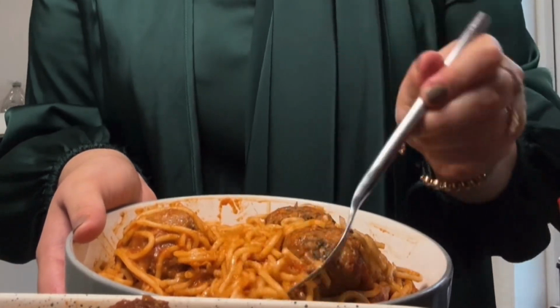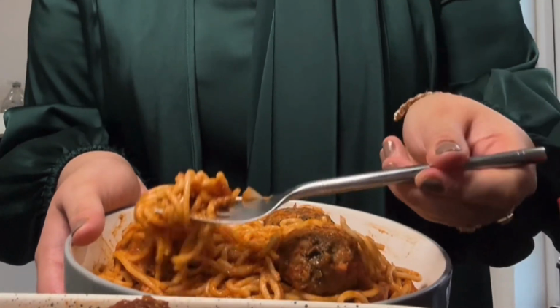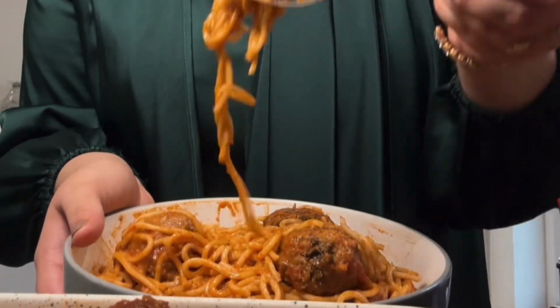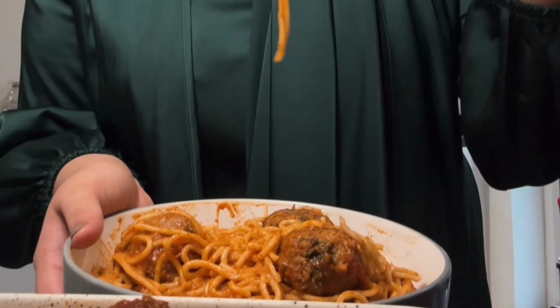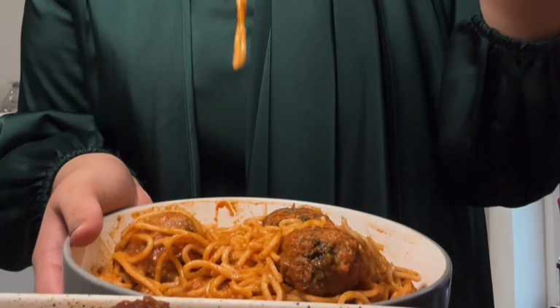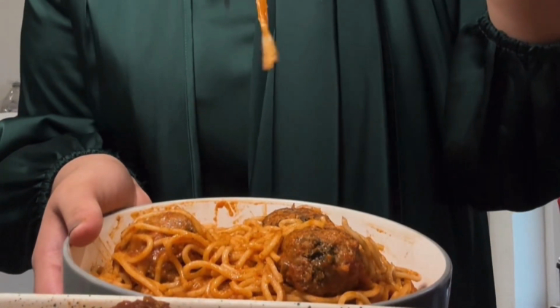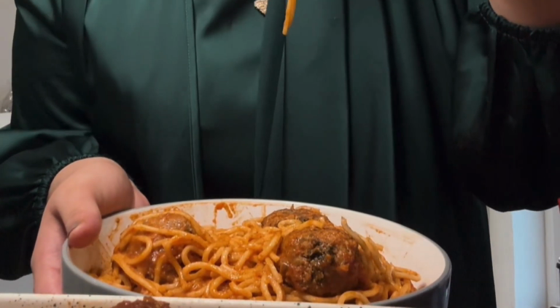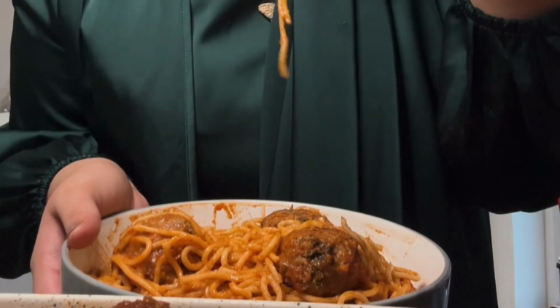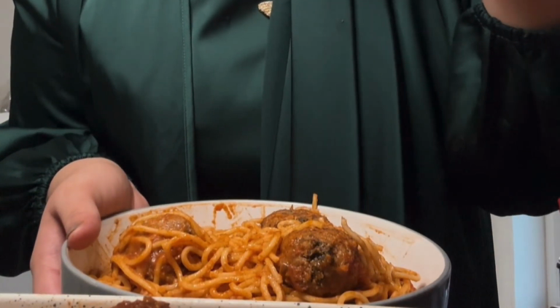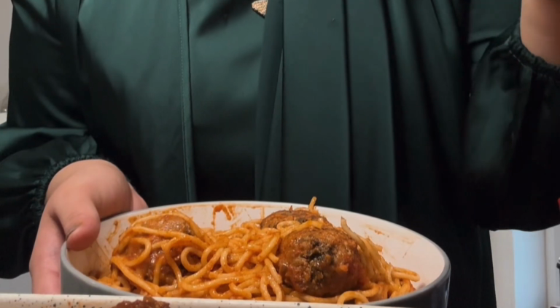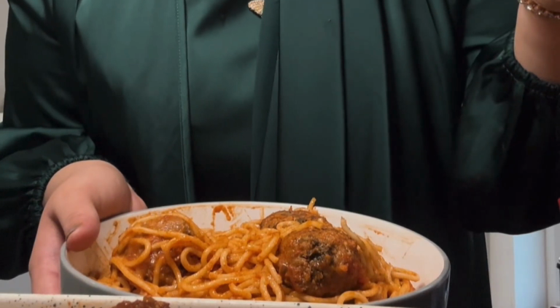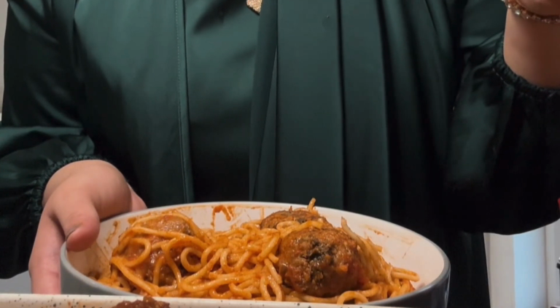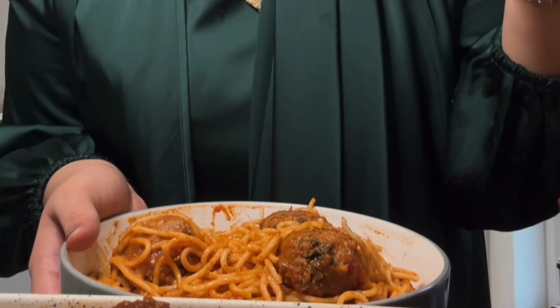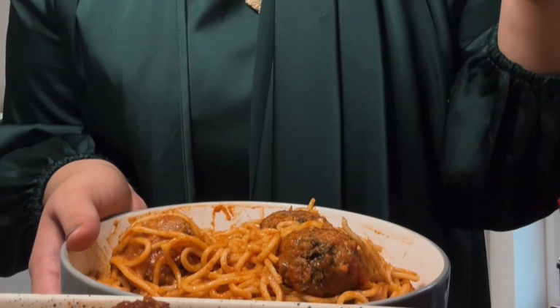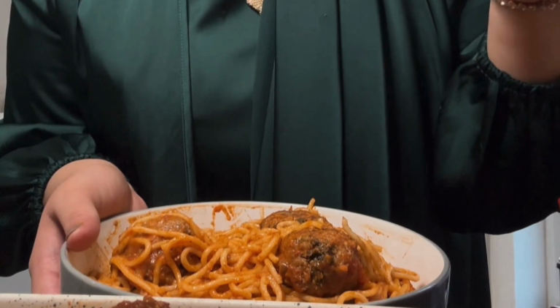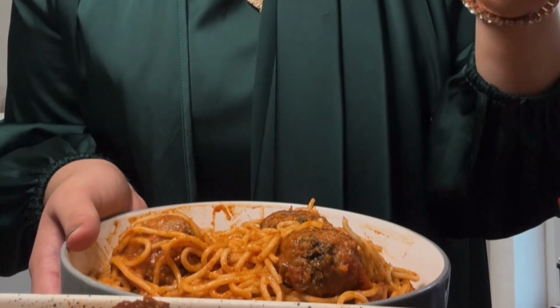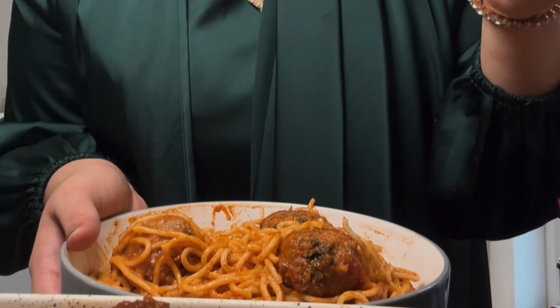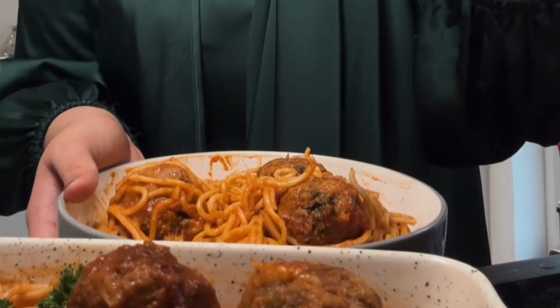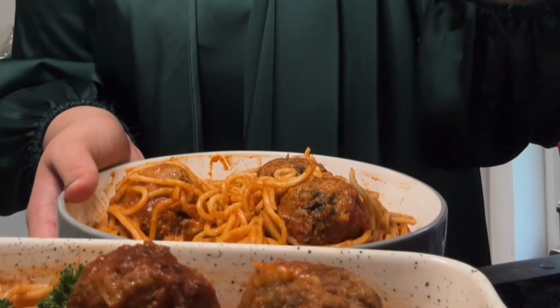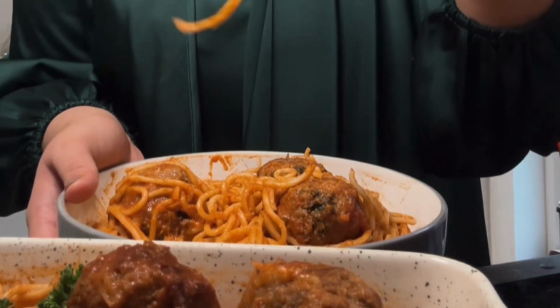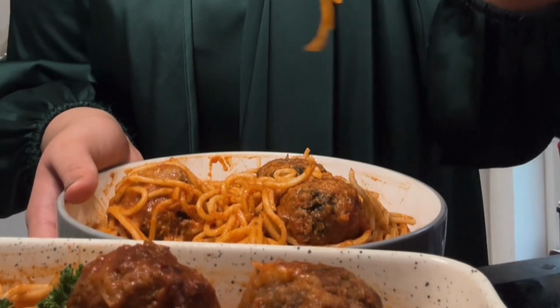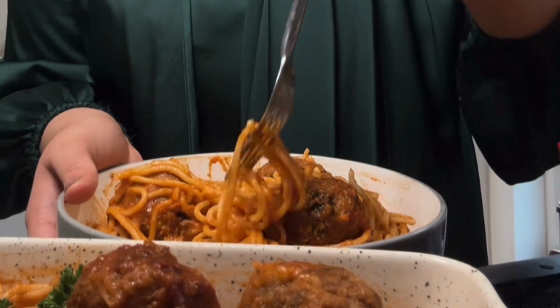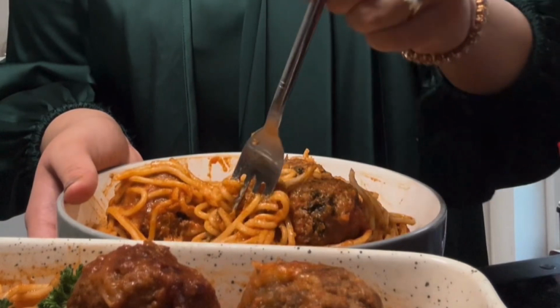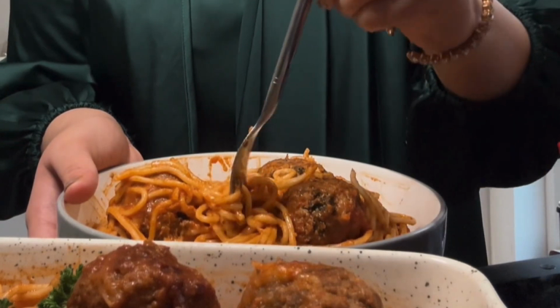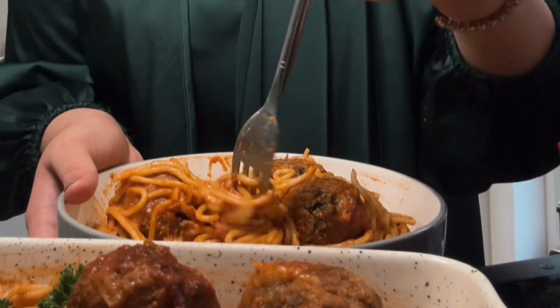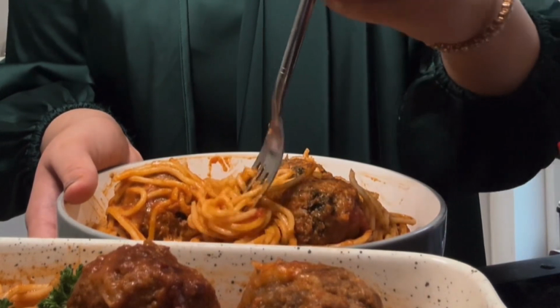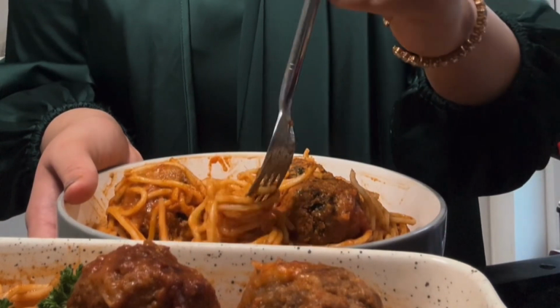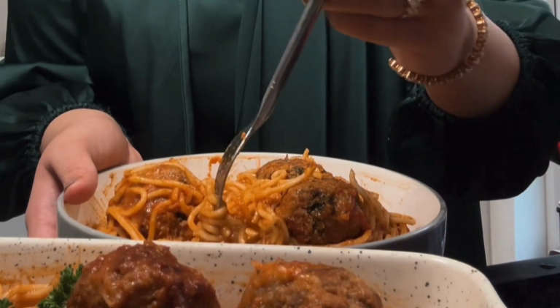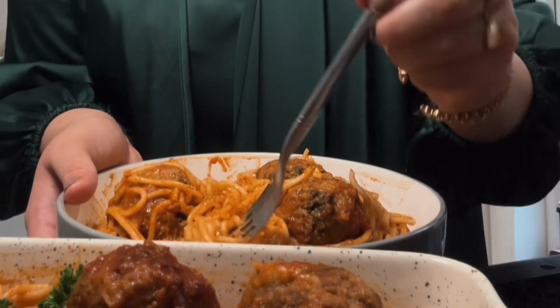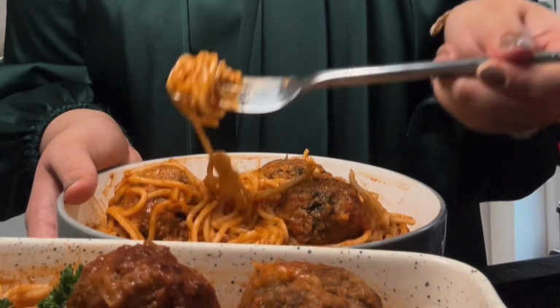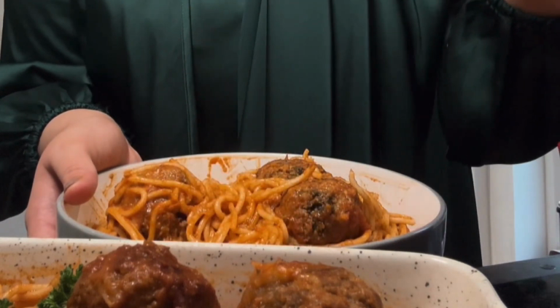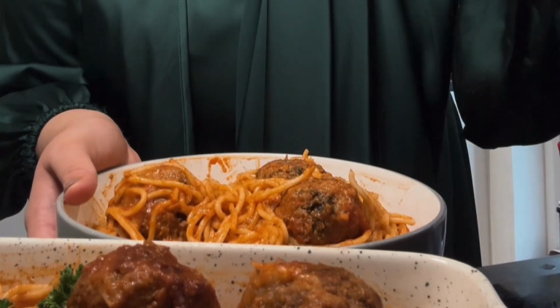Bismillahirrahmanirrahim. It's so delicious, guys. You need to try this recipe. Honestly, 10 out of 10. So good.